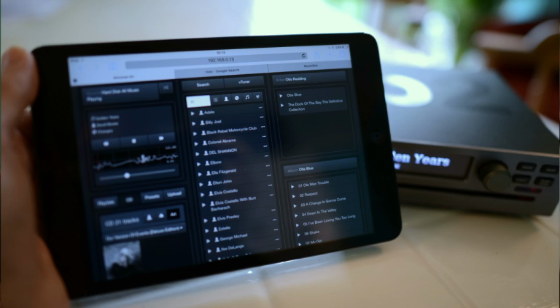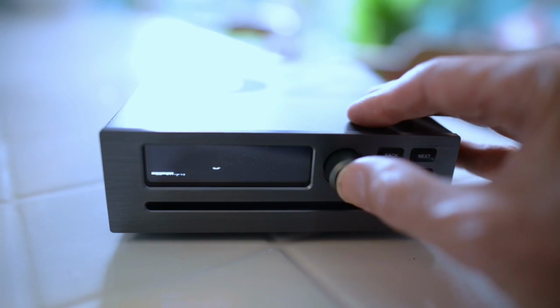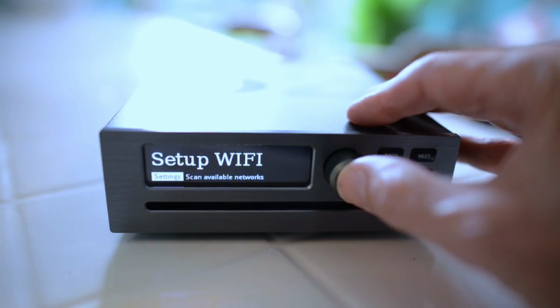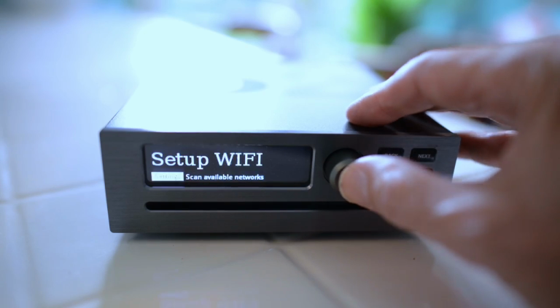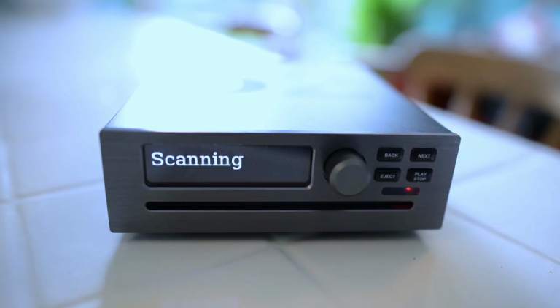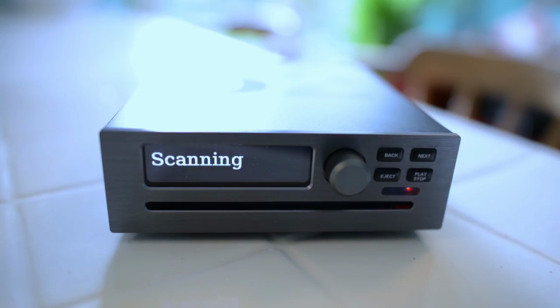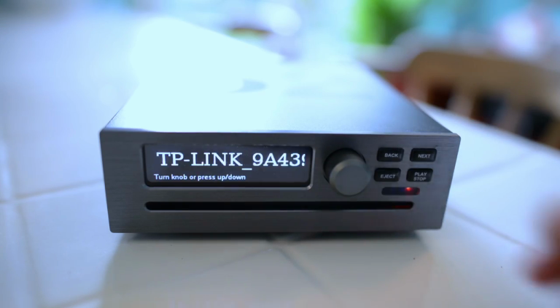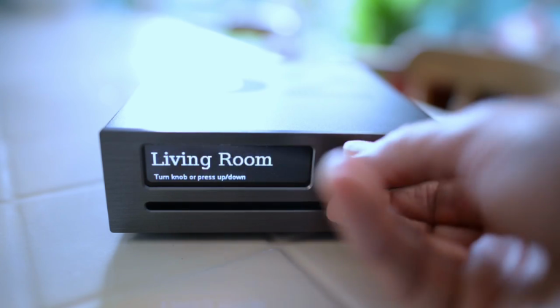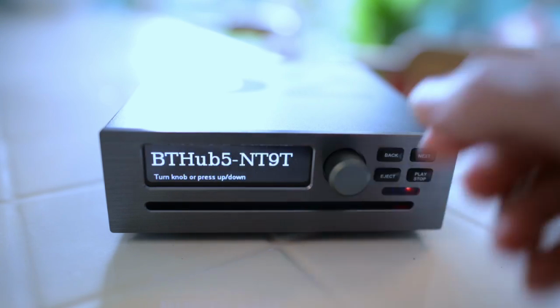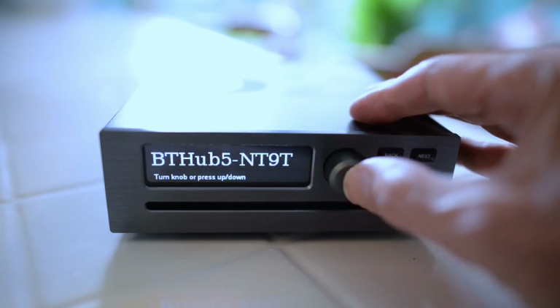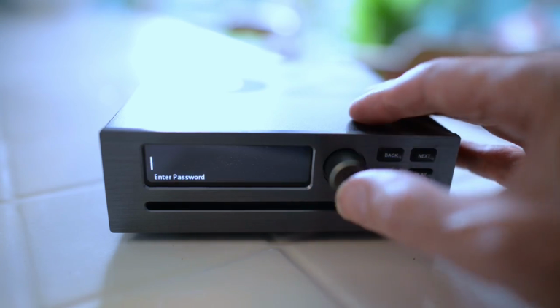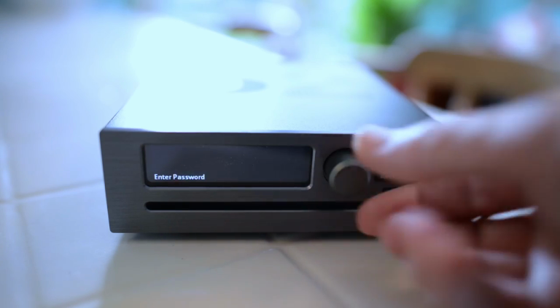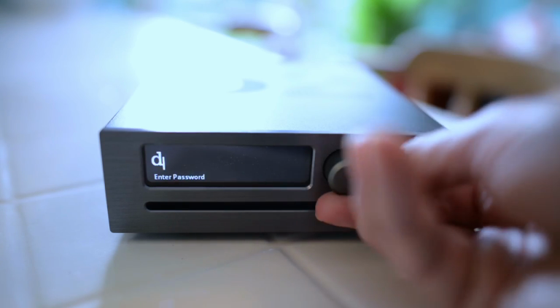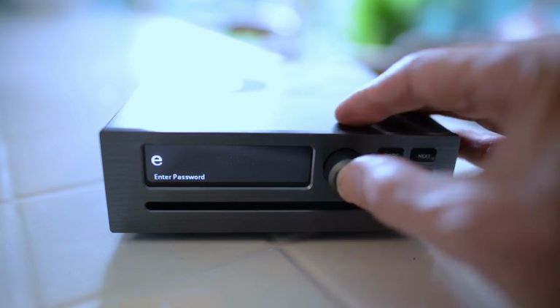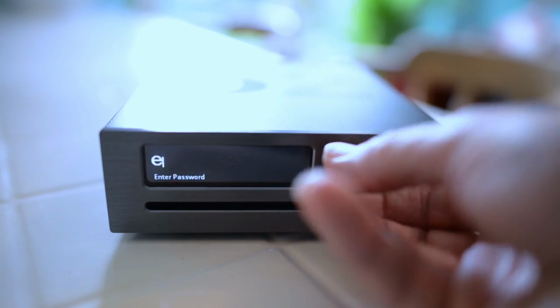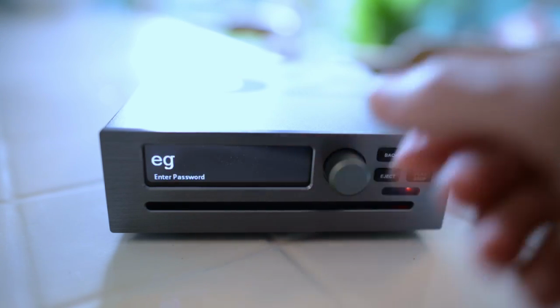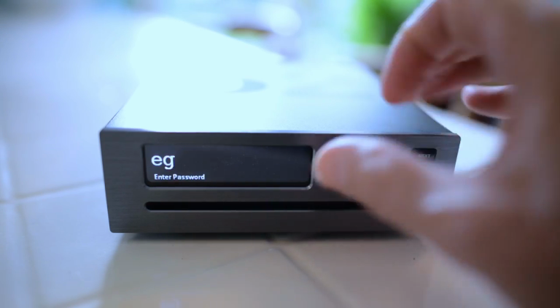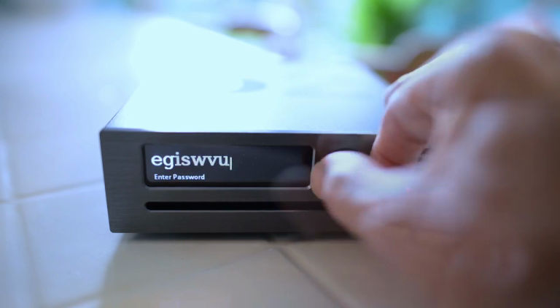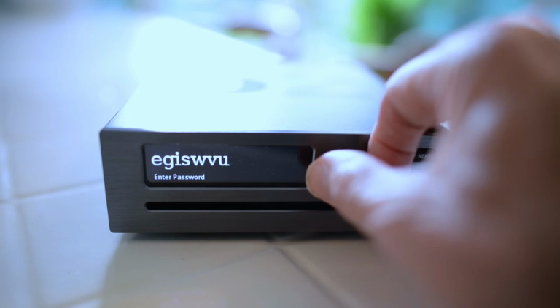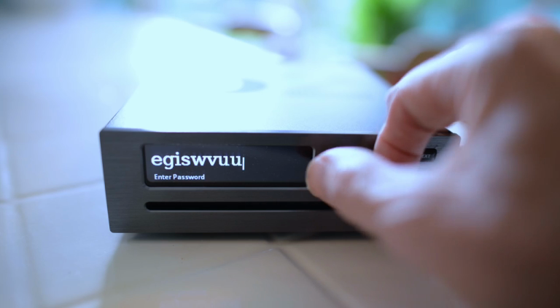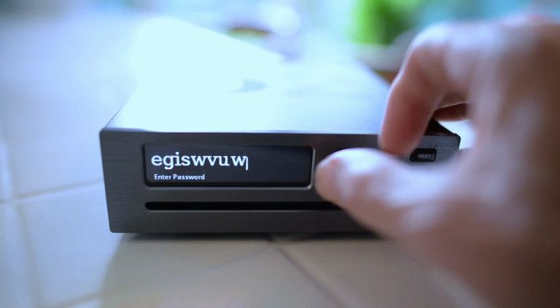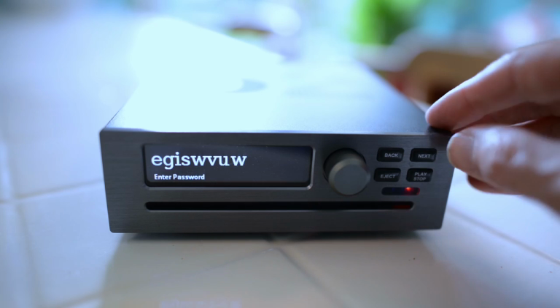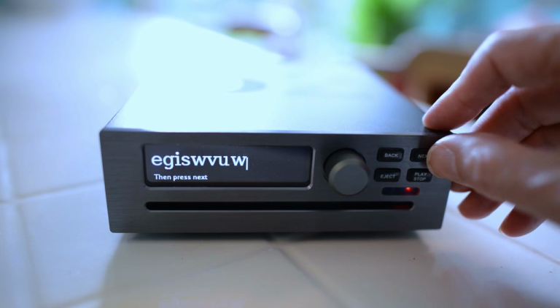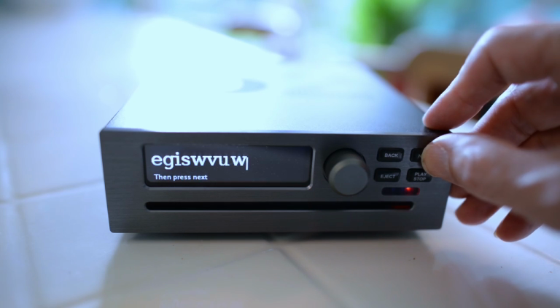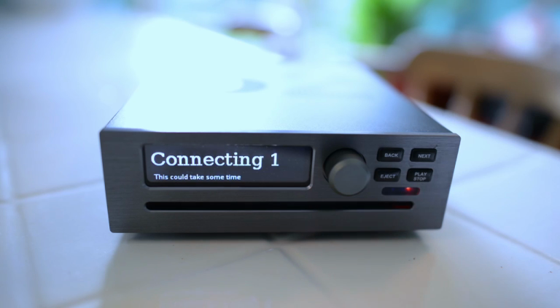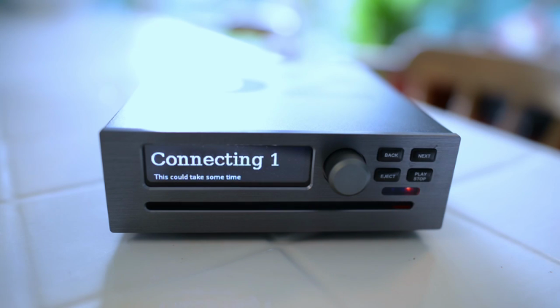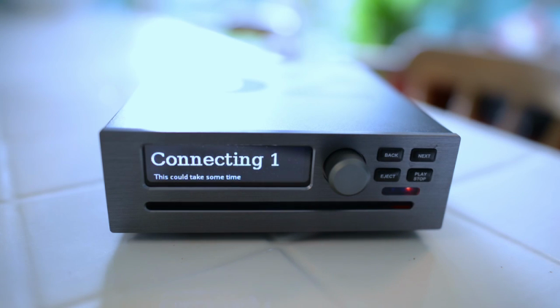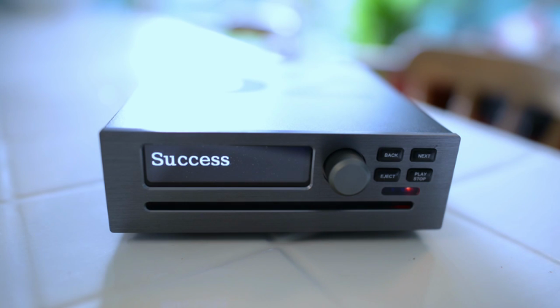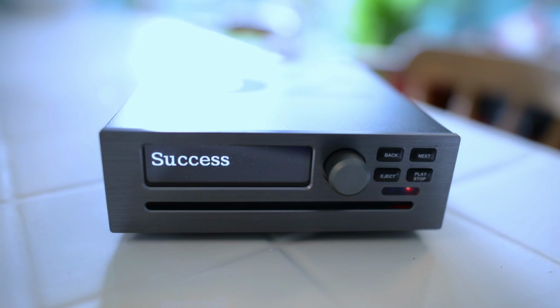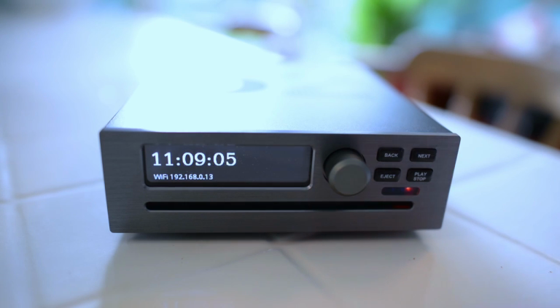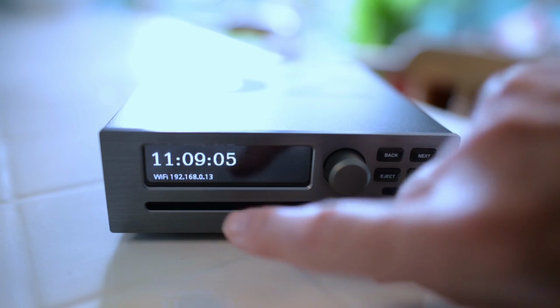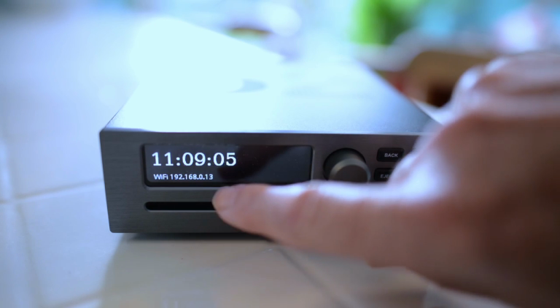B2 connects to your Wi-Fi in three steps: 1. Search for the network. 2. Enter the password. 3. Put this number into your web browser.